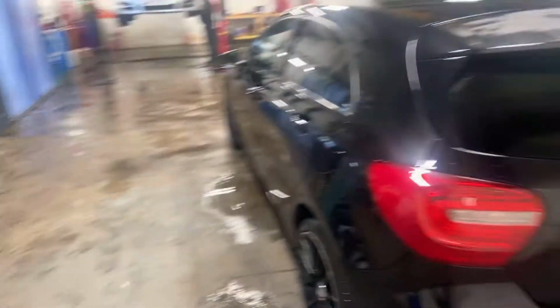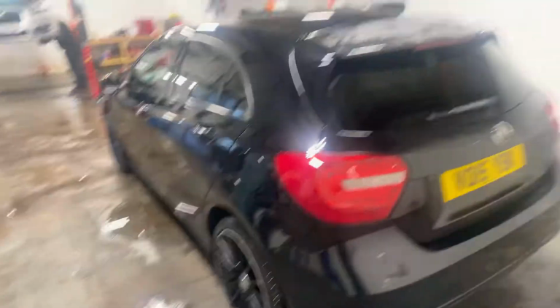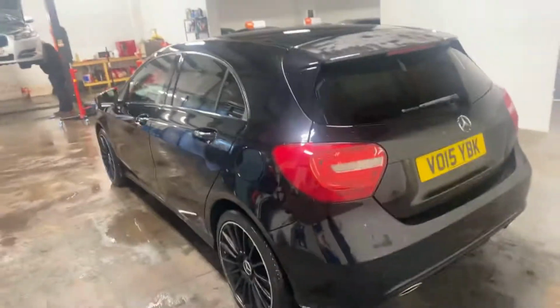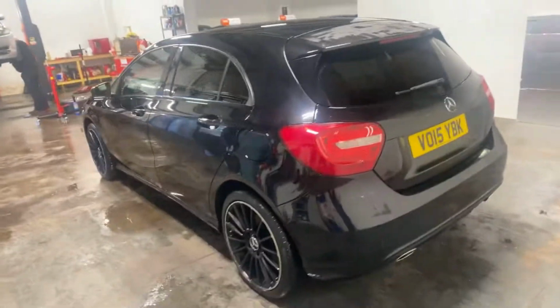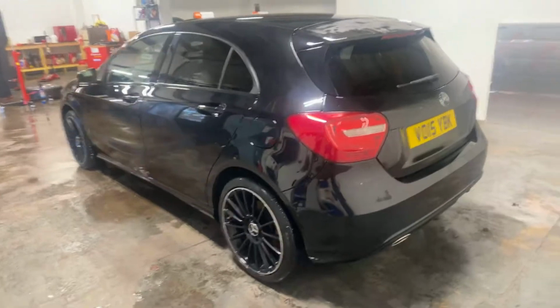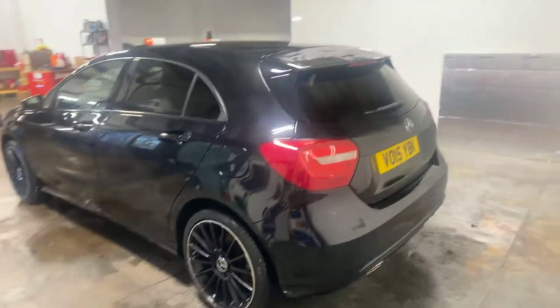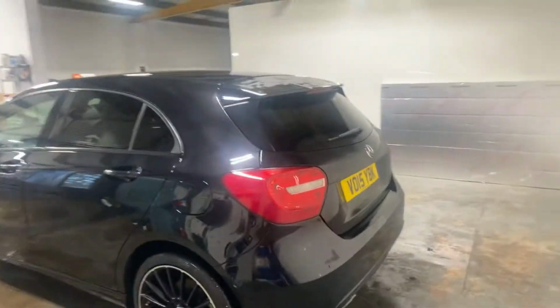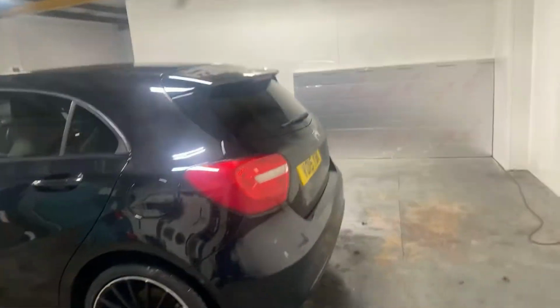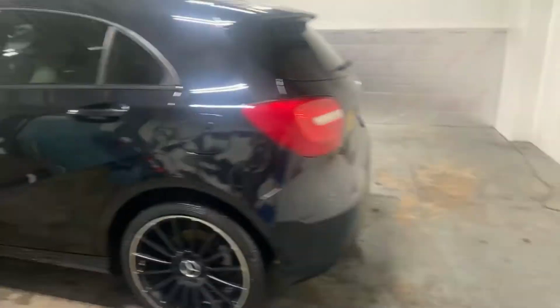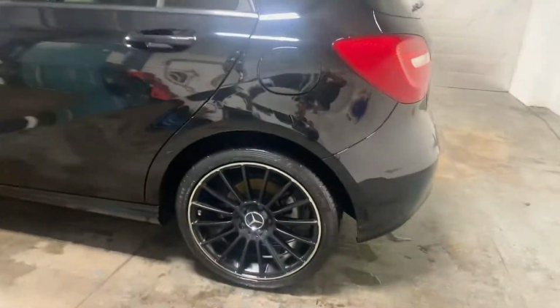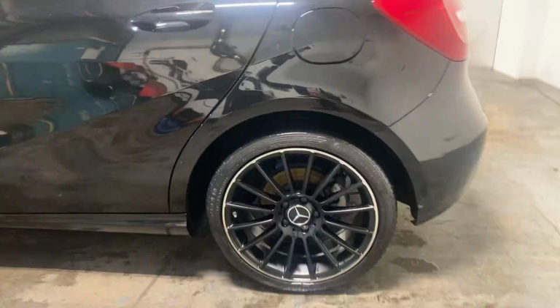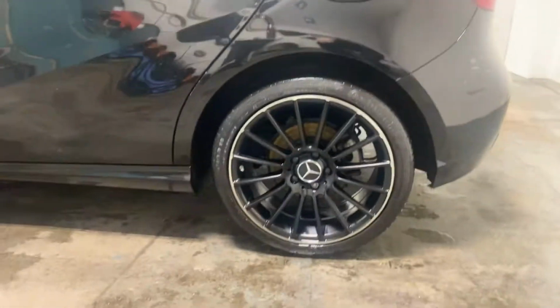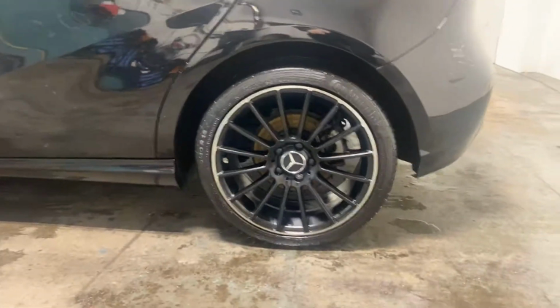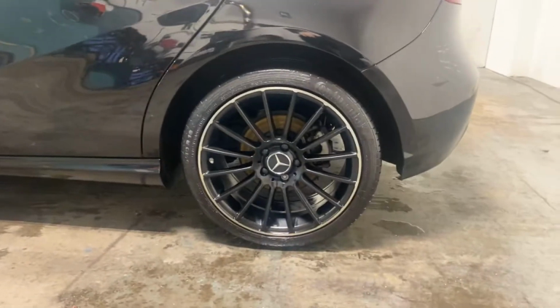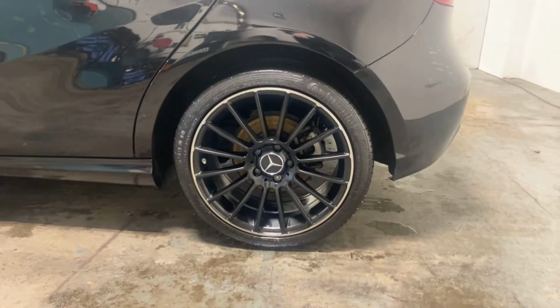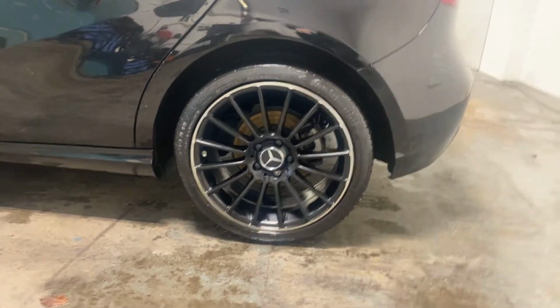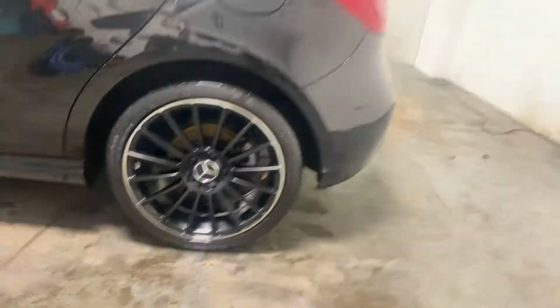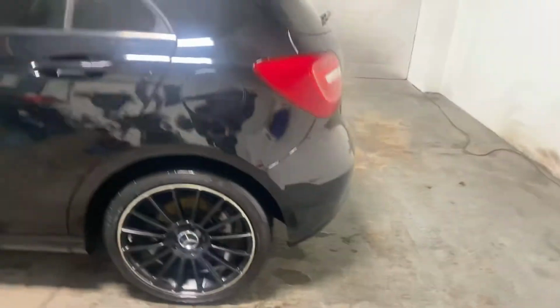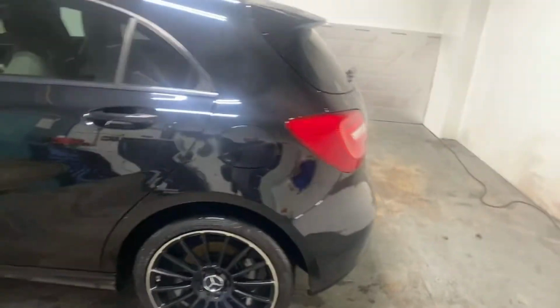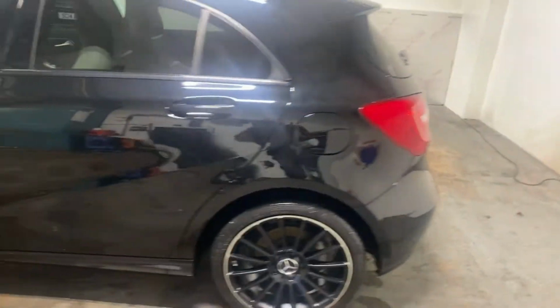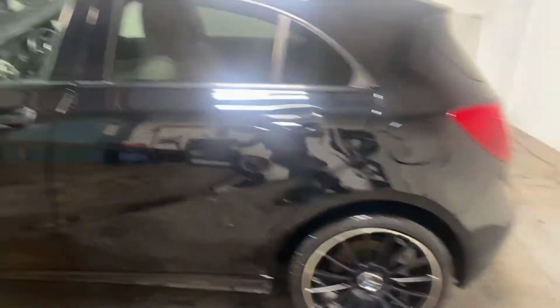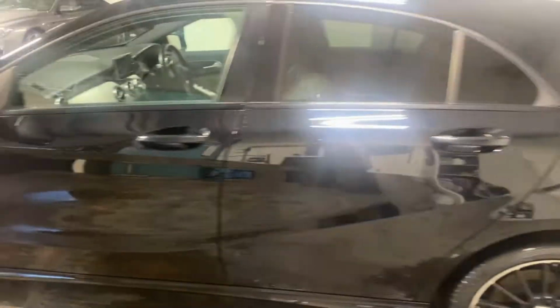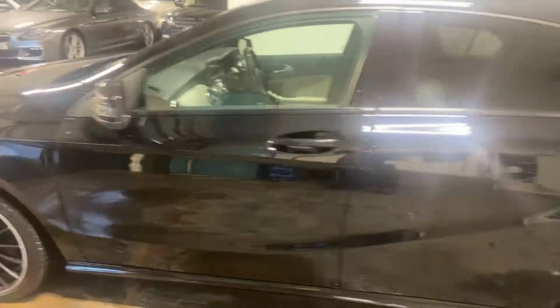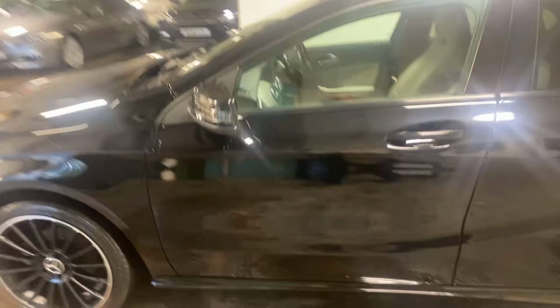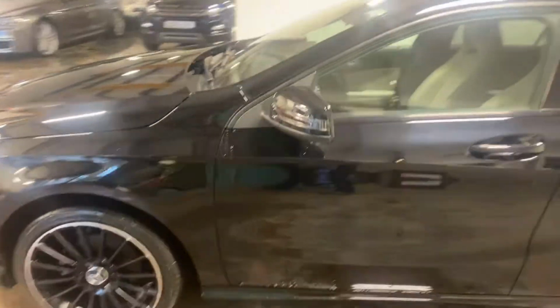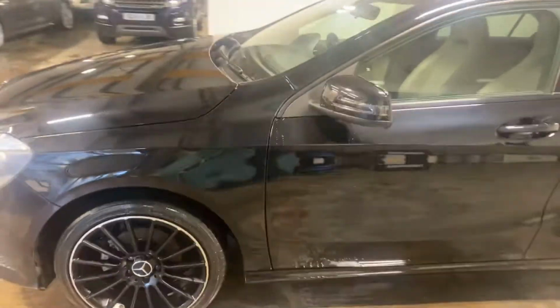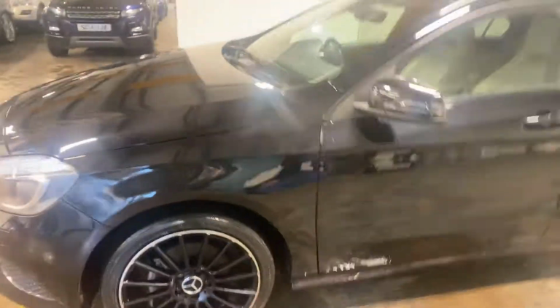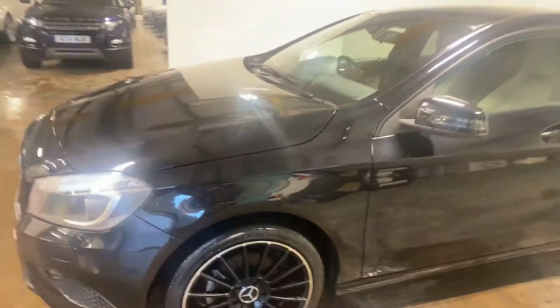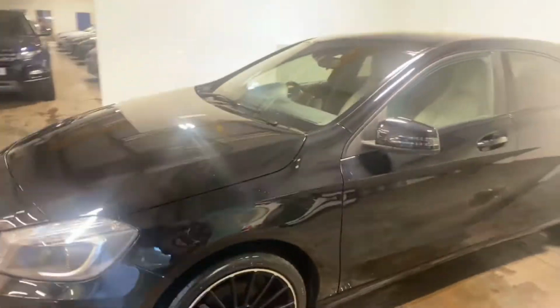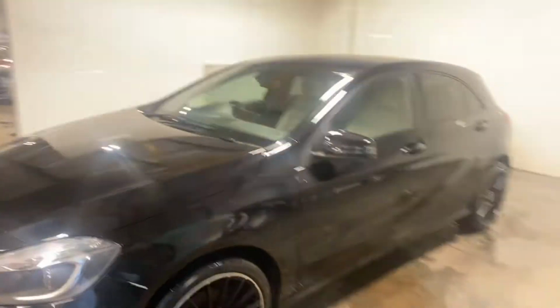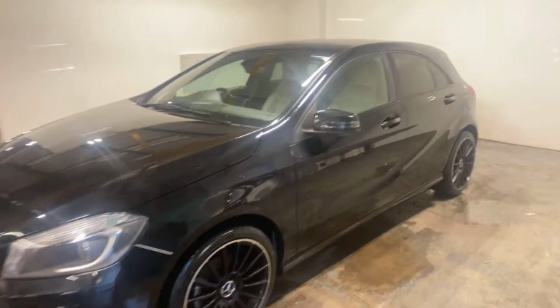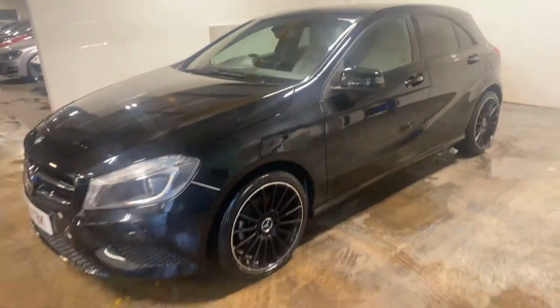Let me take you up the passenger side of this car. I really like these alloys, they're amazing — really good looking, just really nice with the silver perimeter.